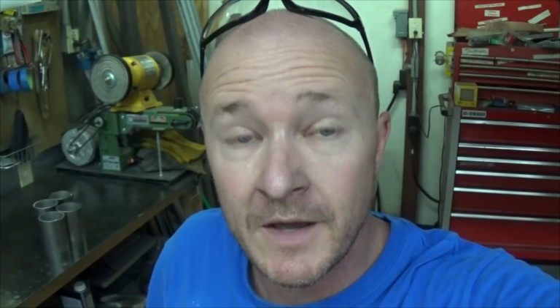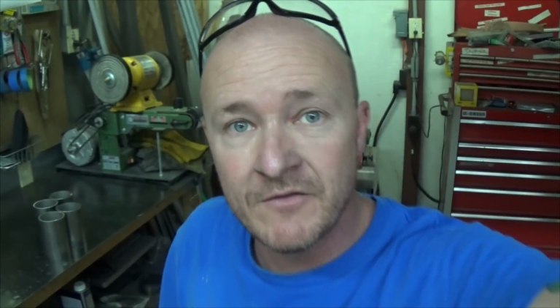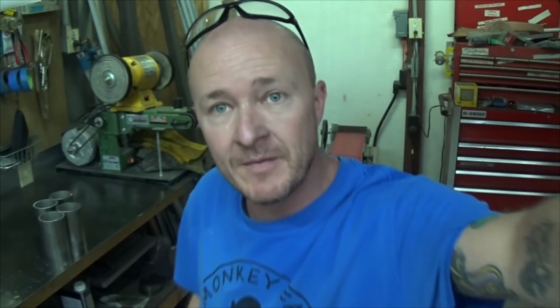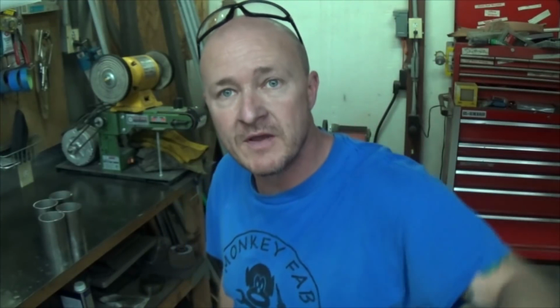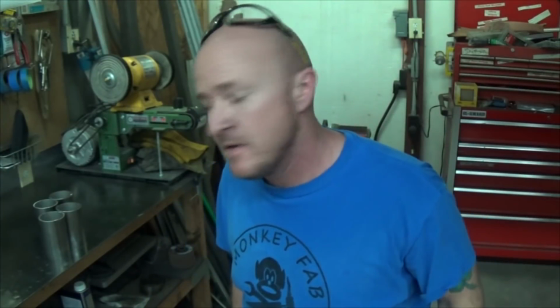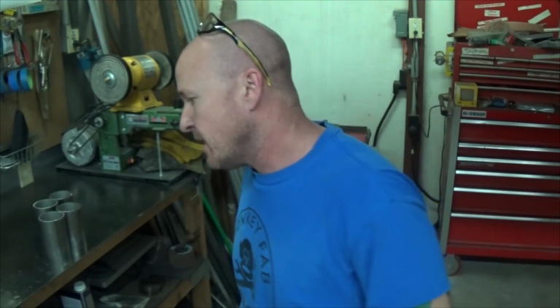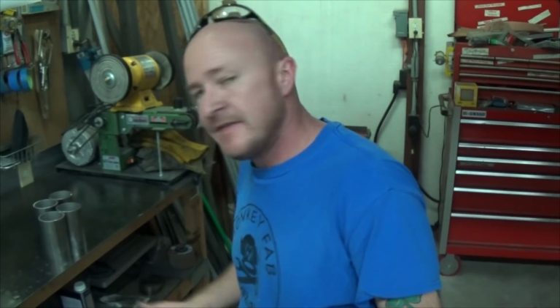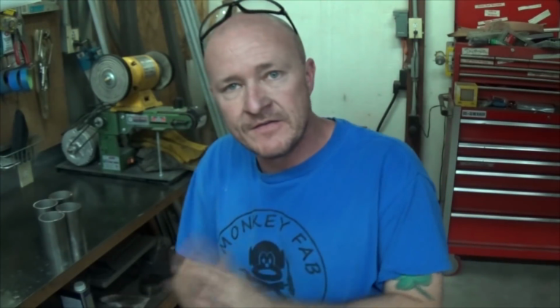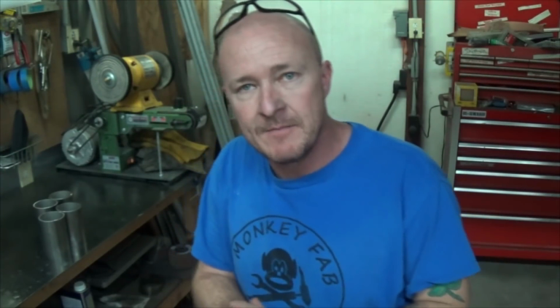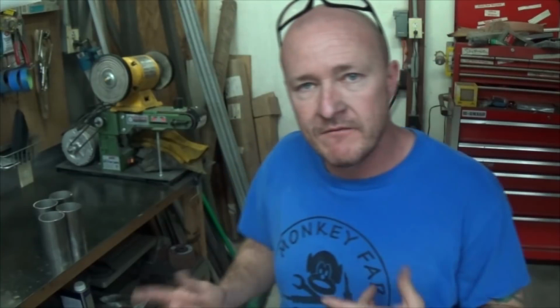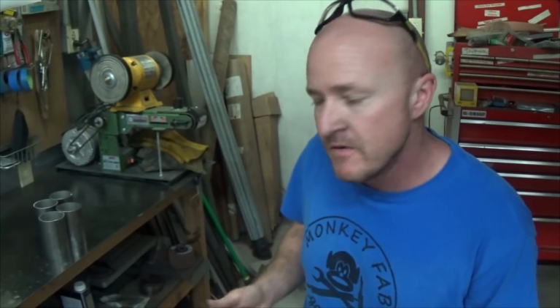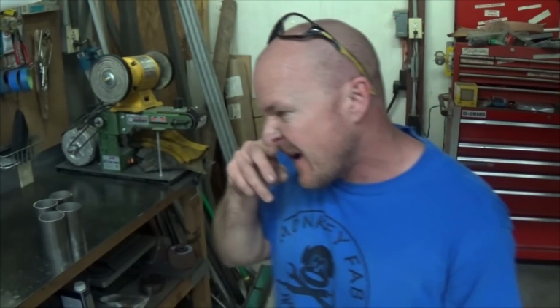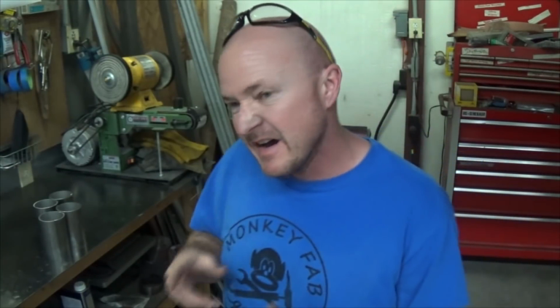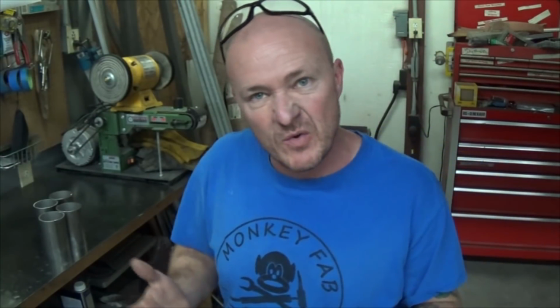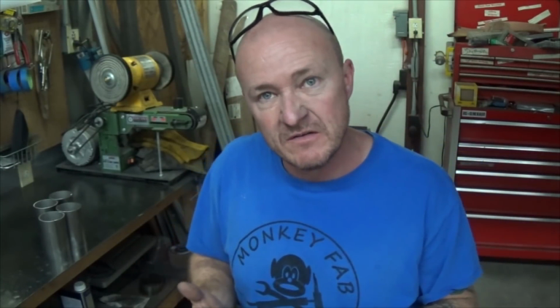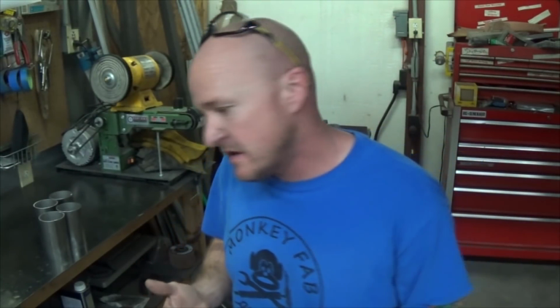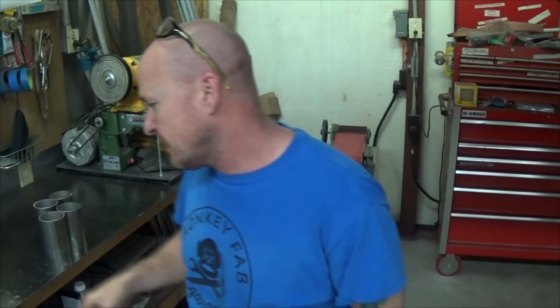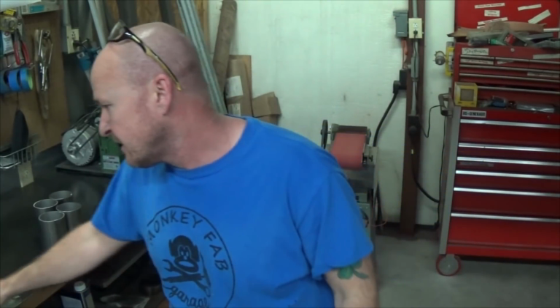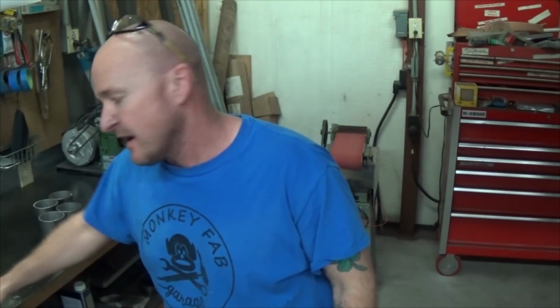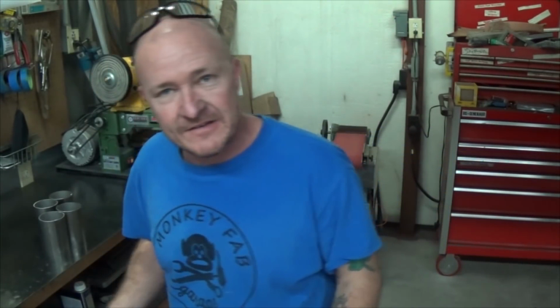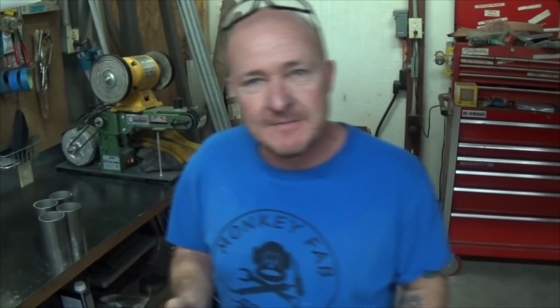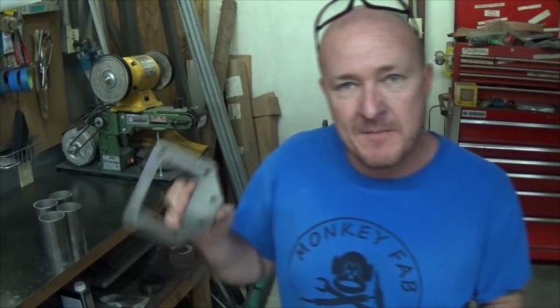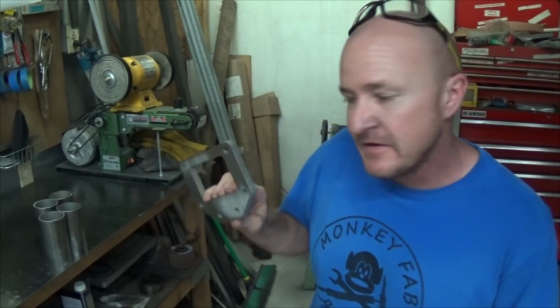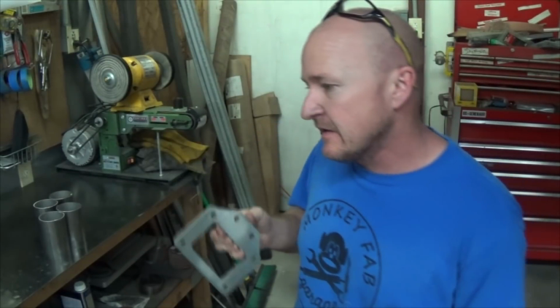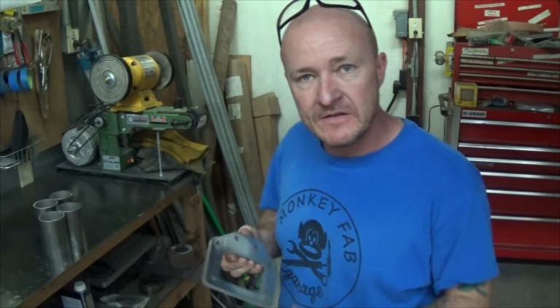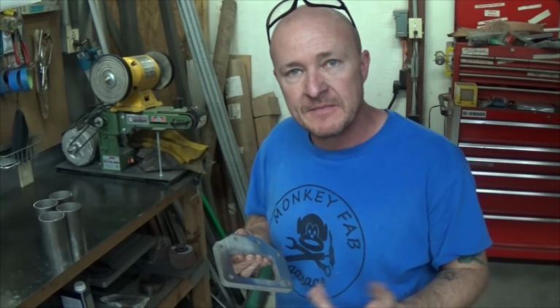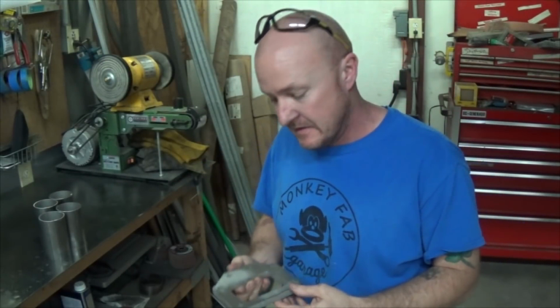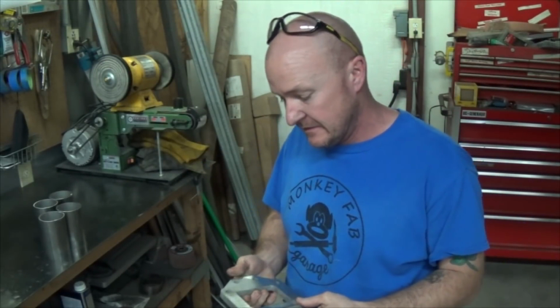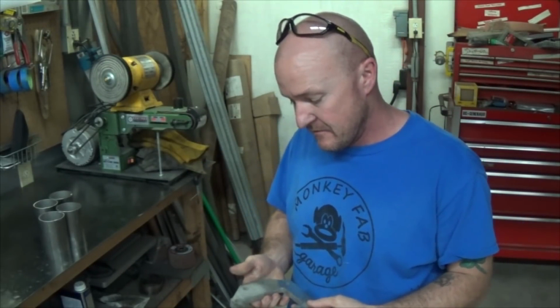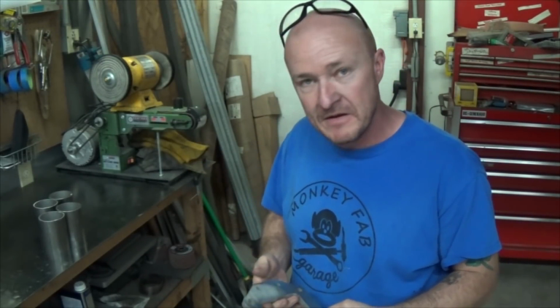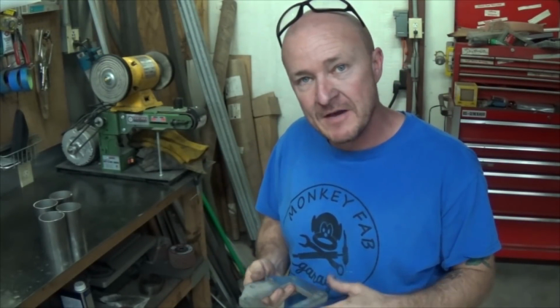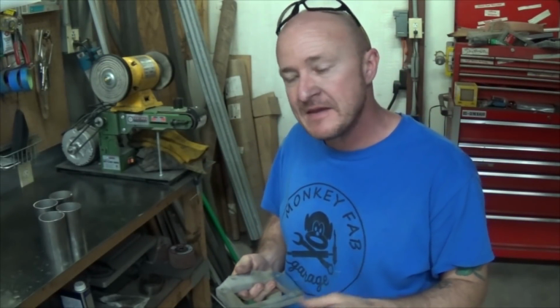Hey everybody, it's Mike with MonkeyFab. Today I thought I'd make a quick video on distortion — I see this all the time because I make these collectors all the time, so it's something I've noticed time and time again.